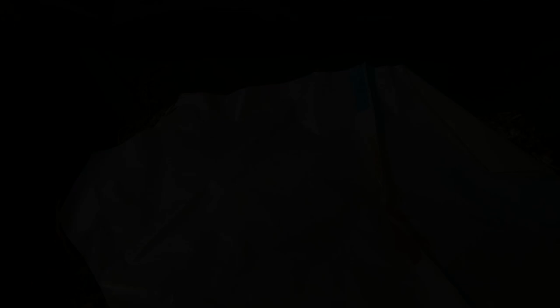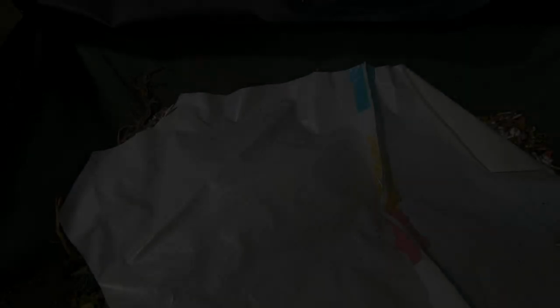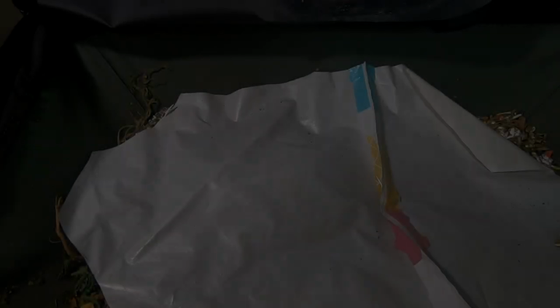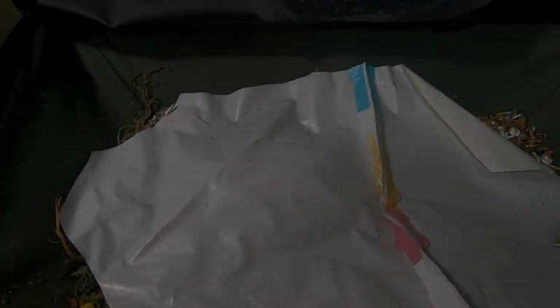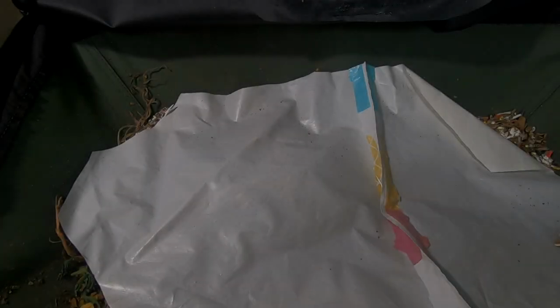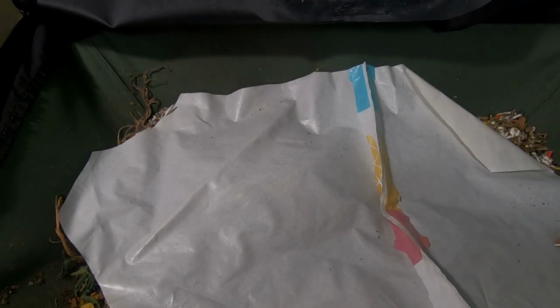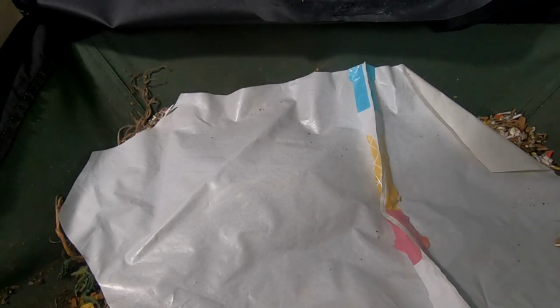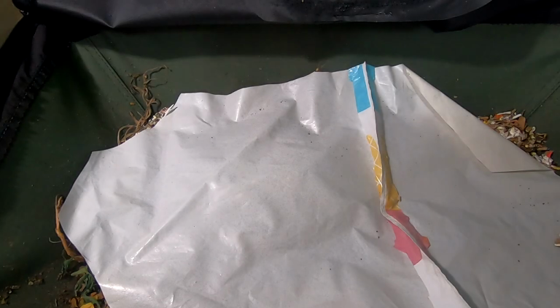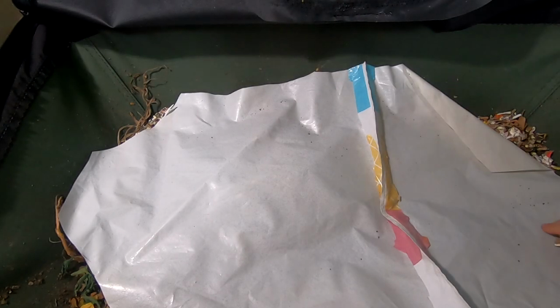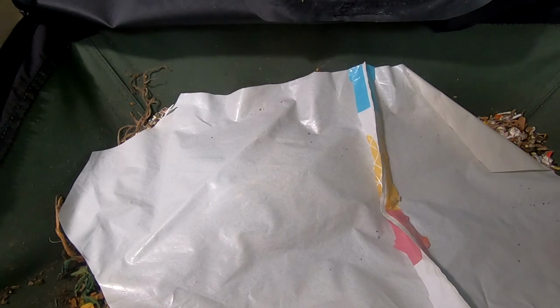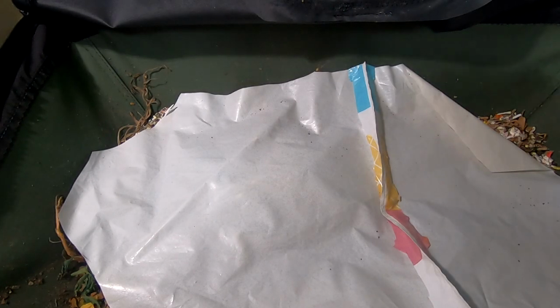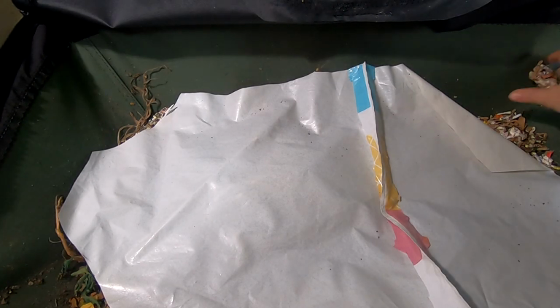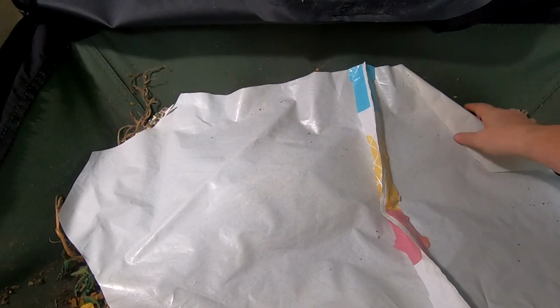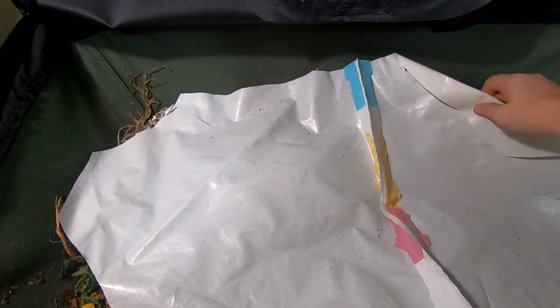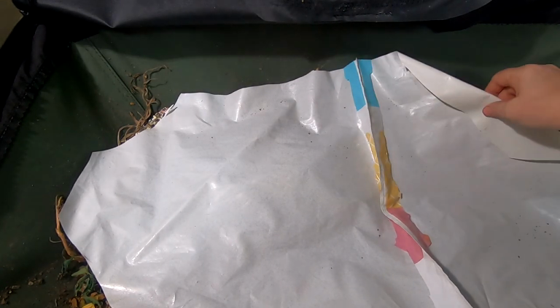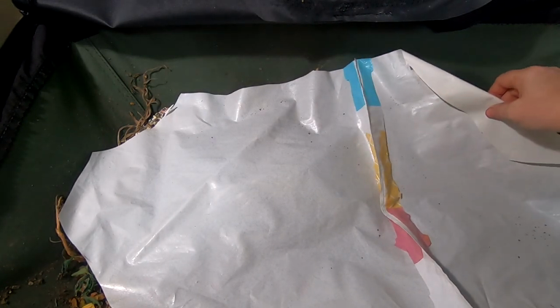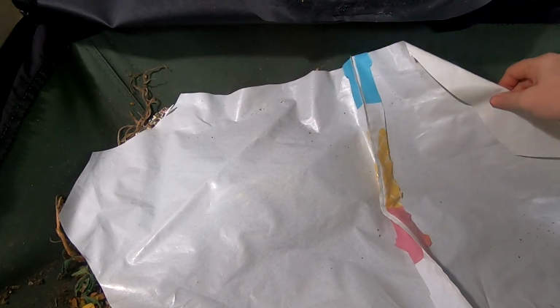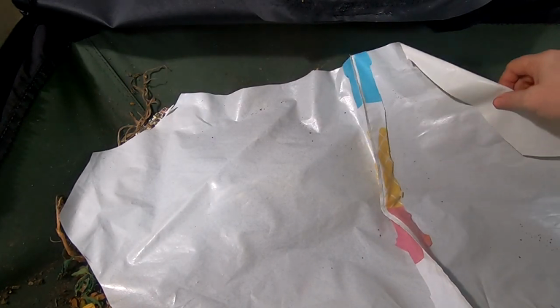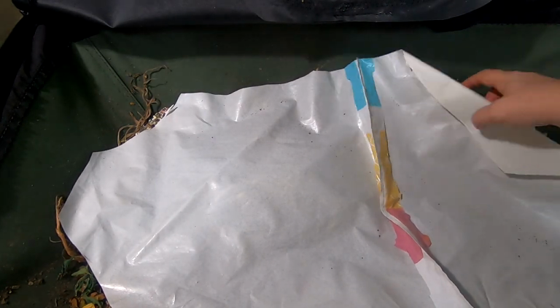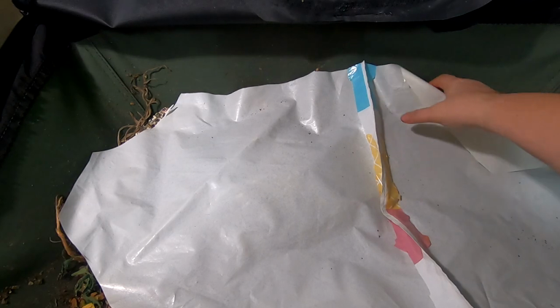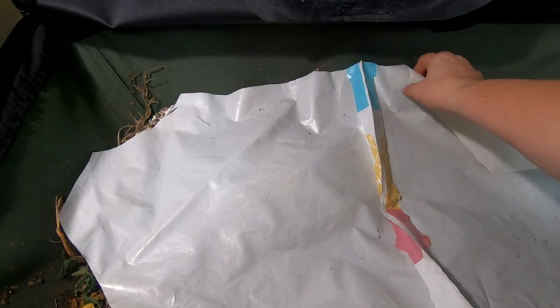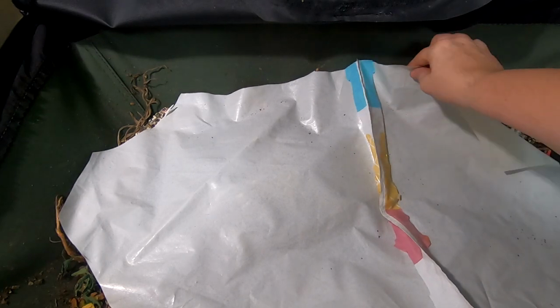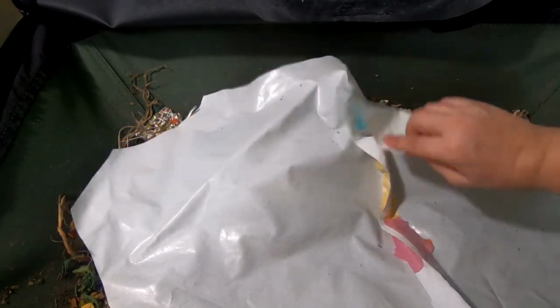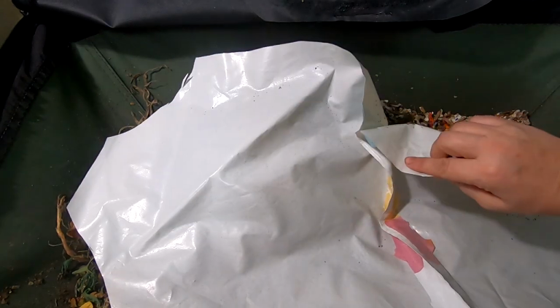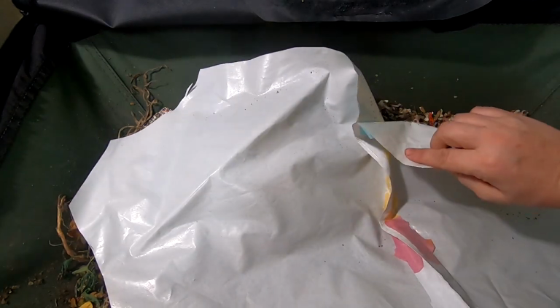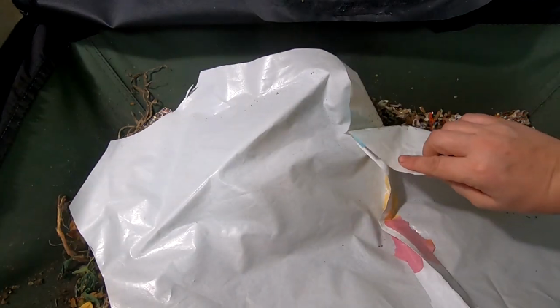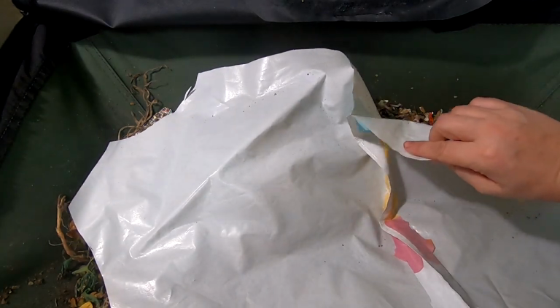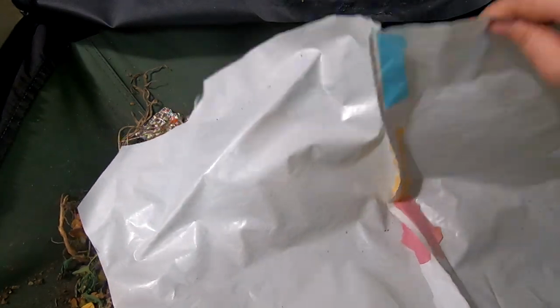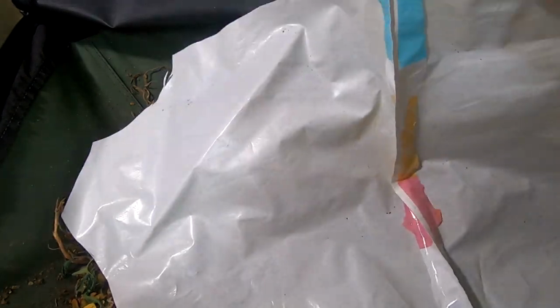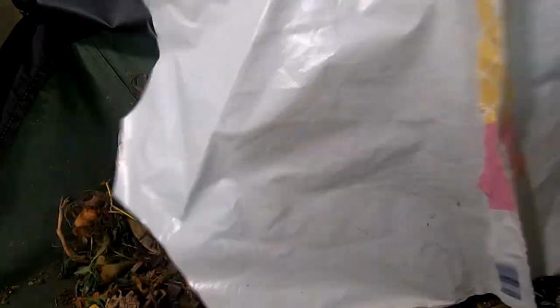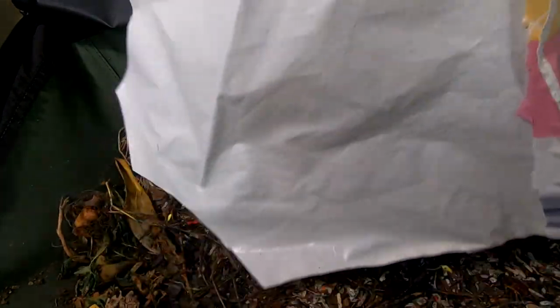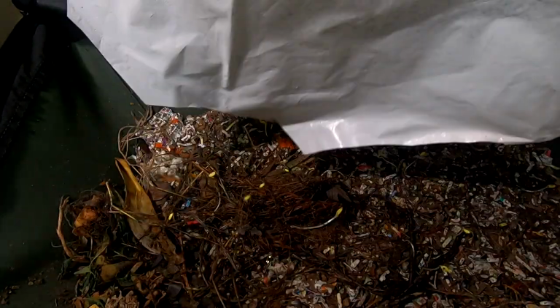Hey guys, it's Ann over at Plant Obsessed and let's take a look in on the African Nightcrawlers in the vermi bag Lil Mammoth.